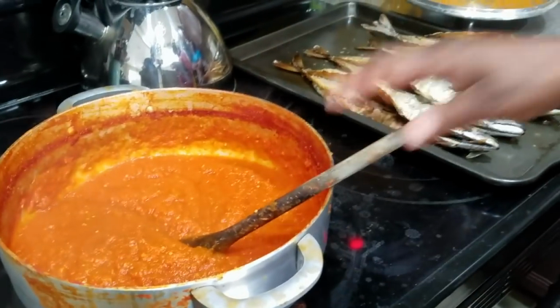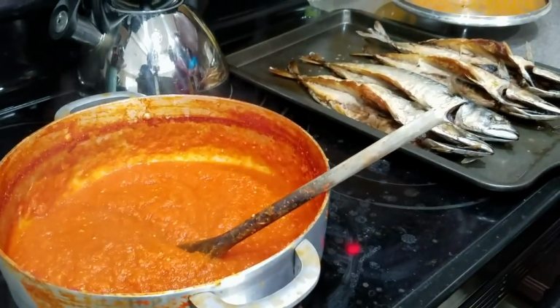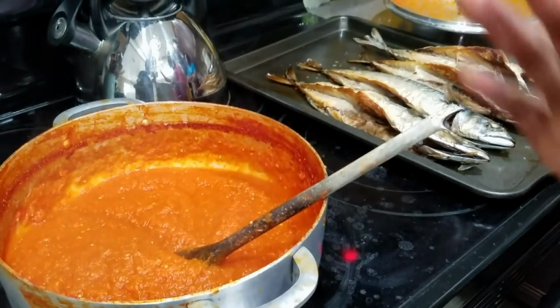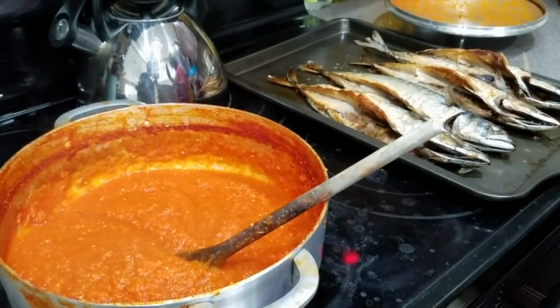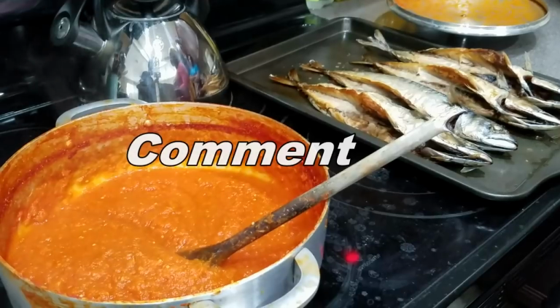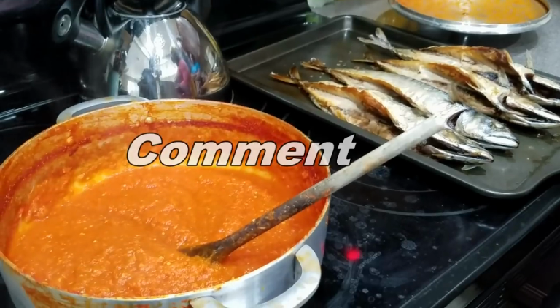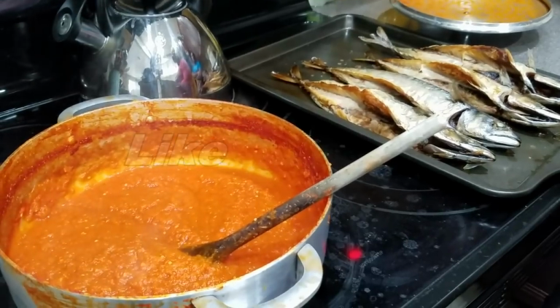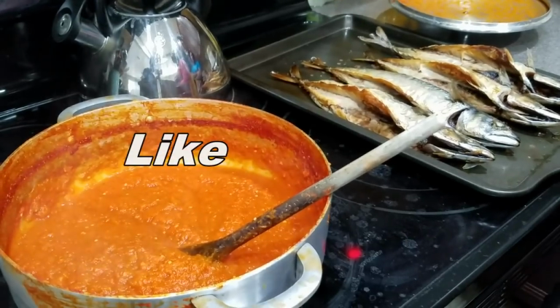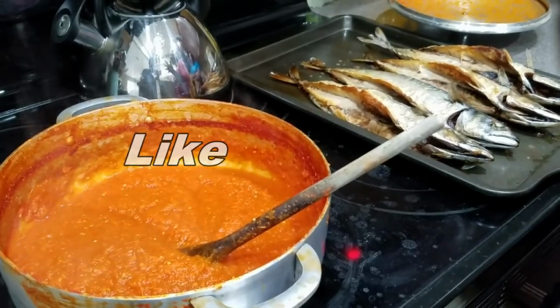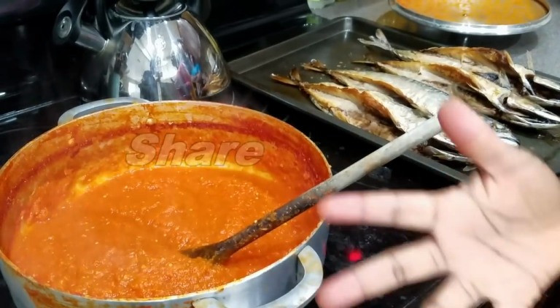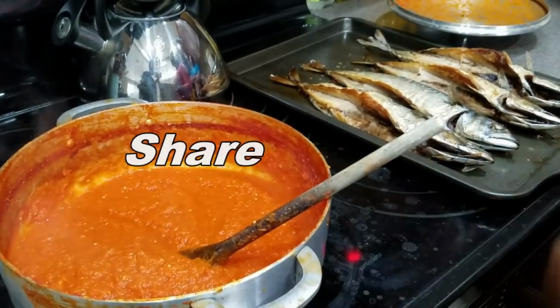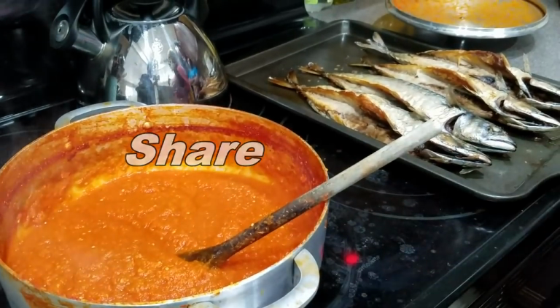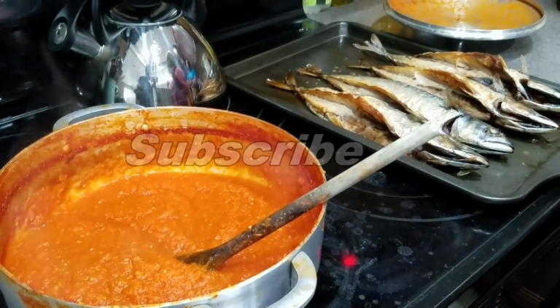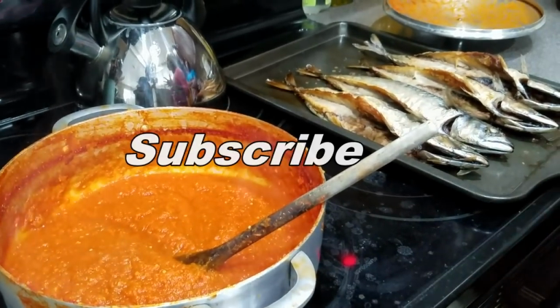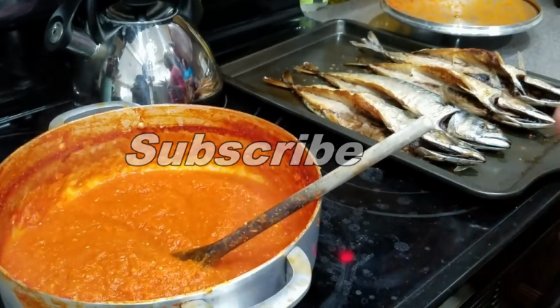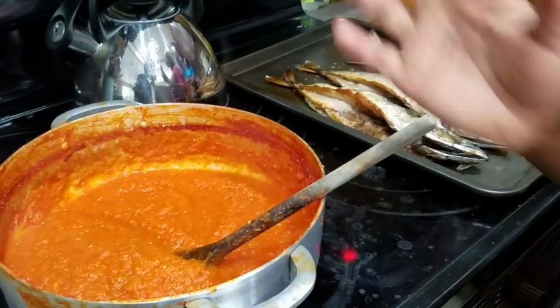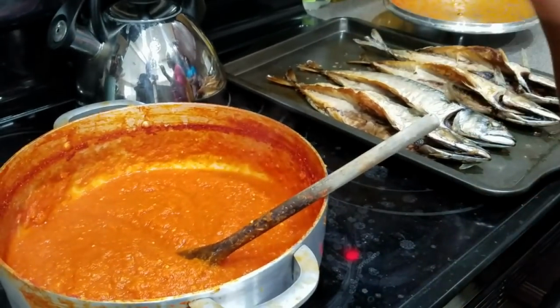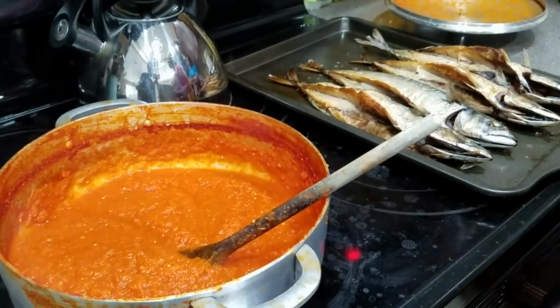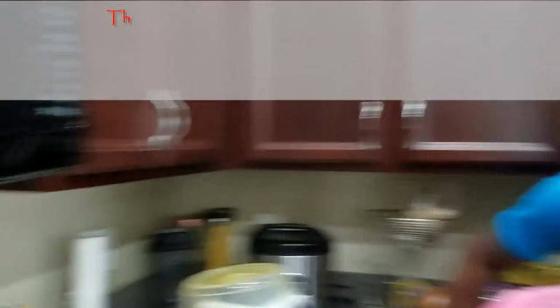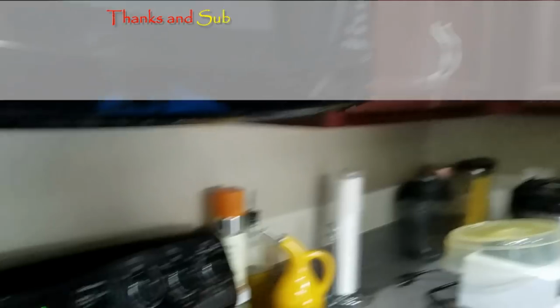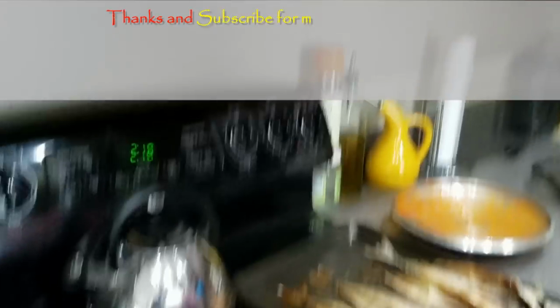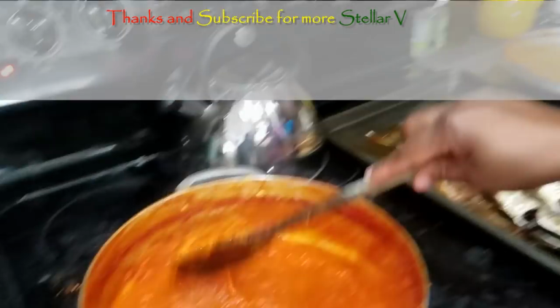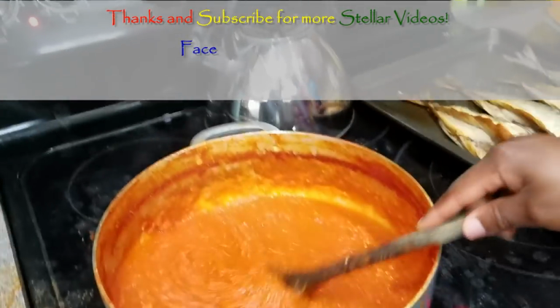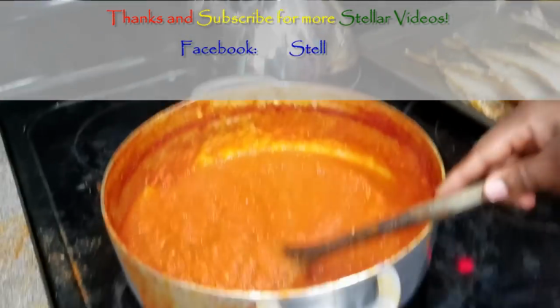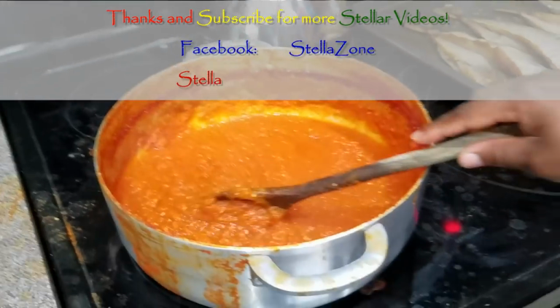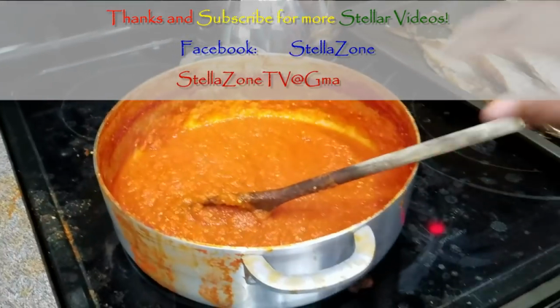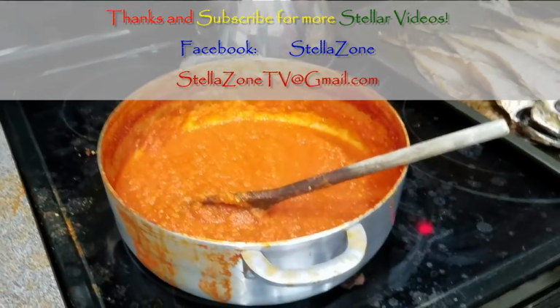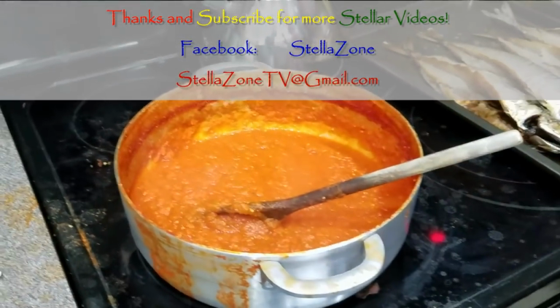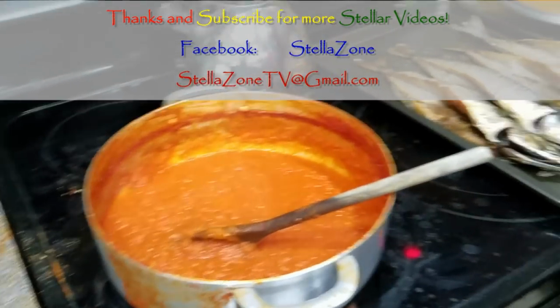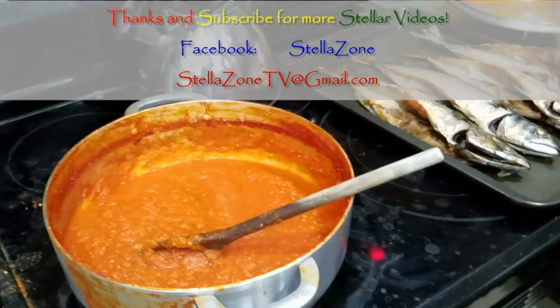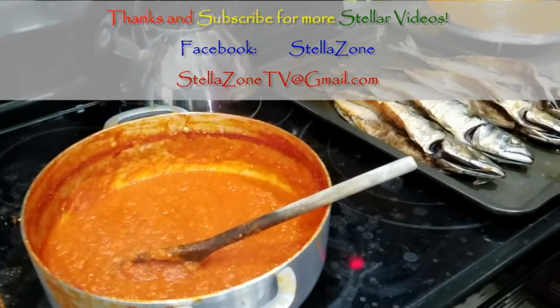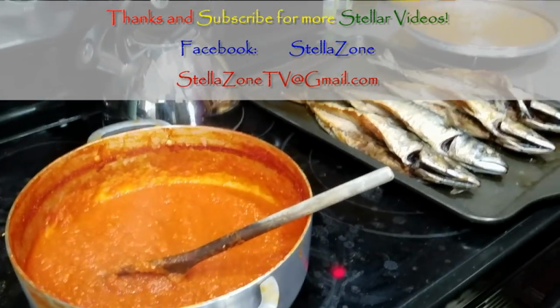Give this recipe a thumbs up, and if you haven't subscribed to my channel please do so. Thank you, thank you, thank you to all my subscribers. Until we meet again right here on Stella Zone, have a fantastic day, stay blessed — love you guys!